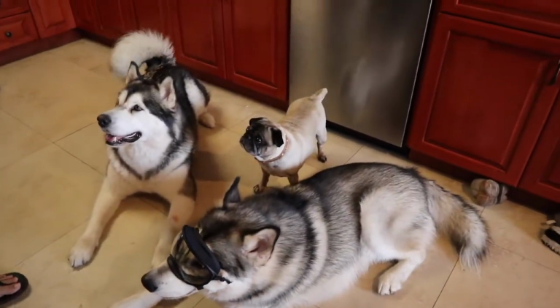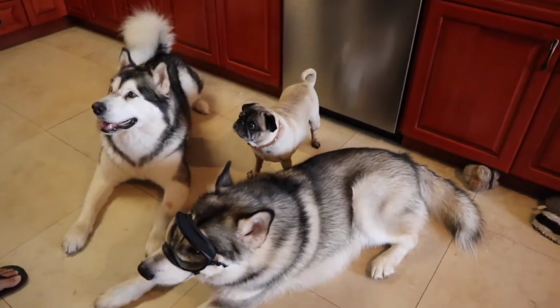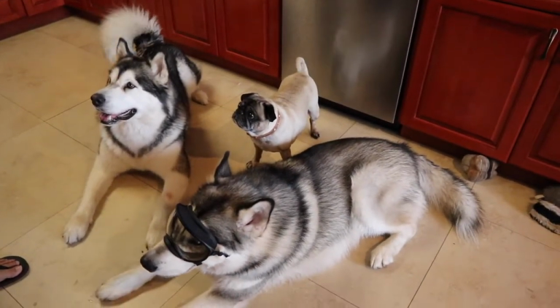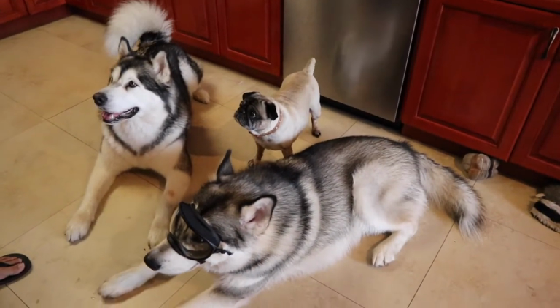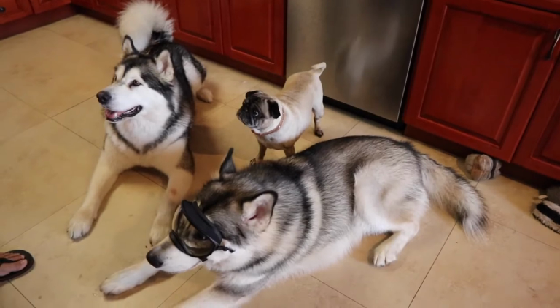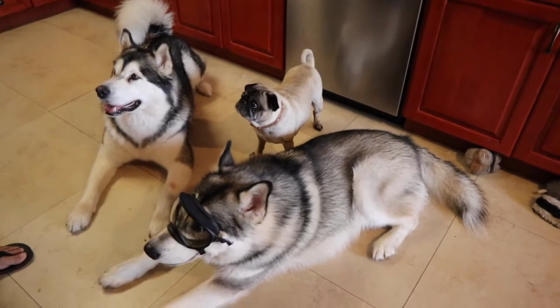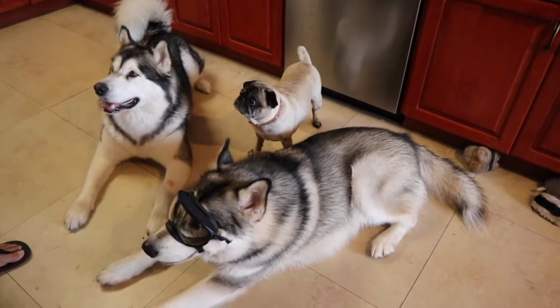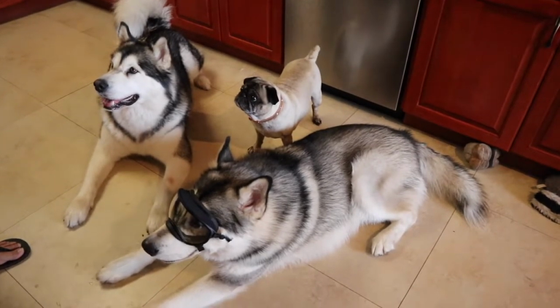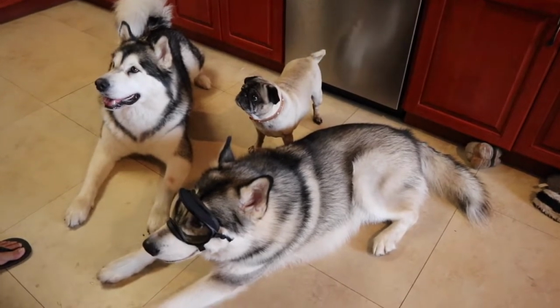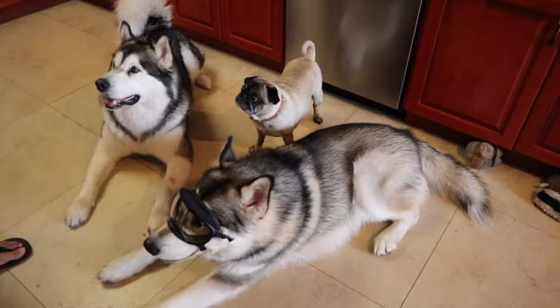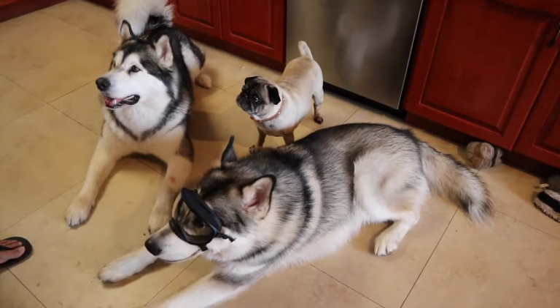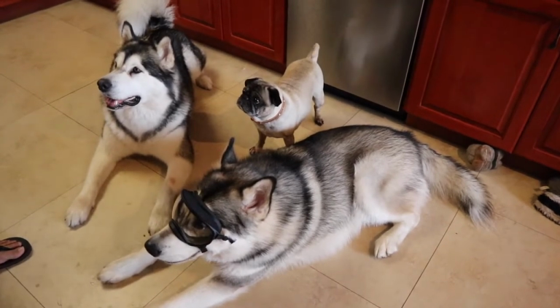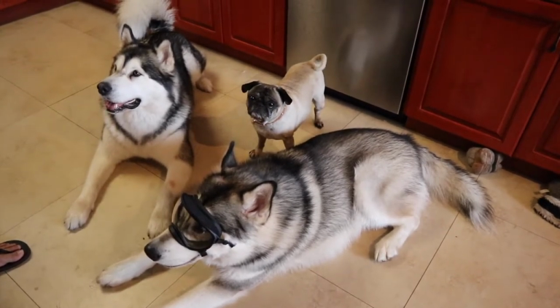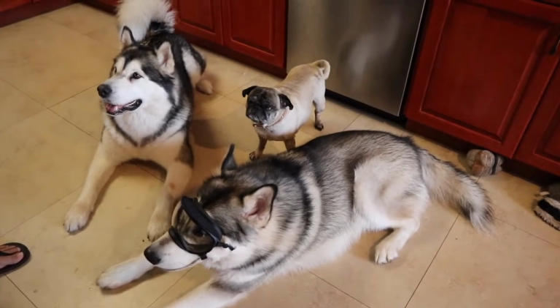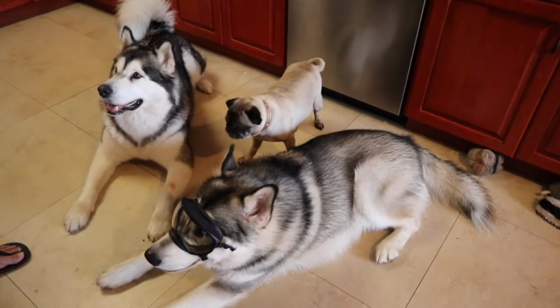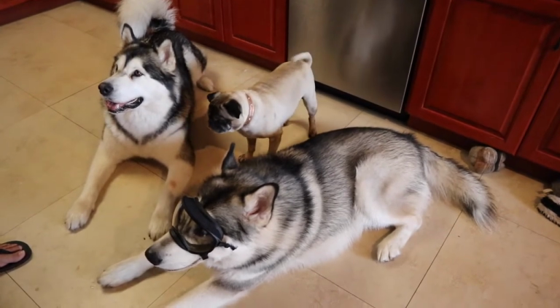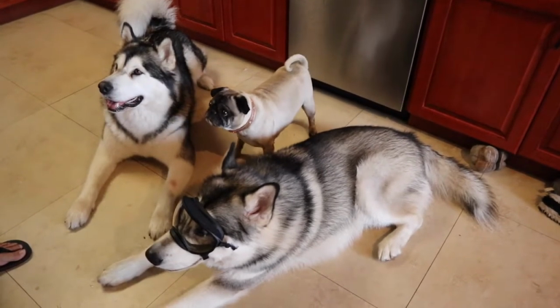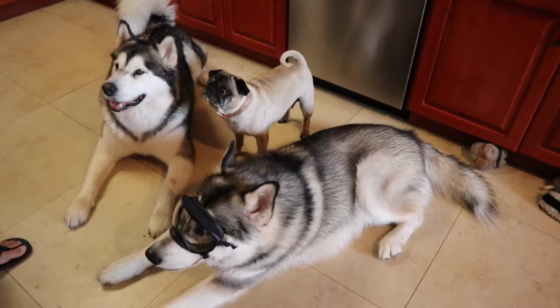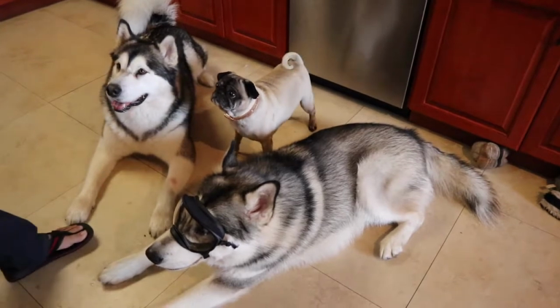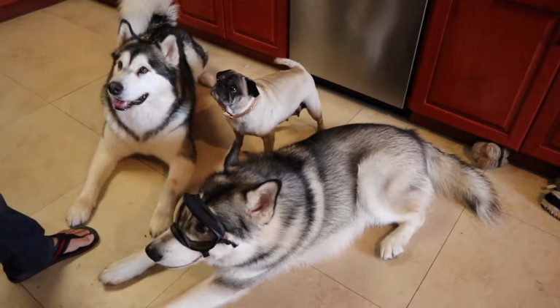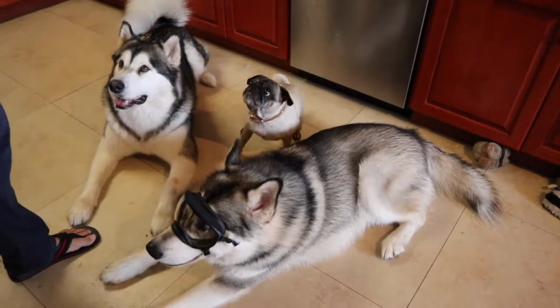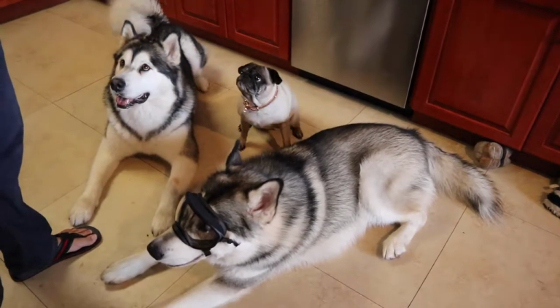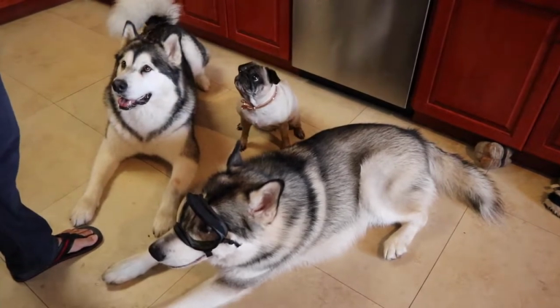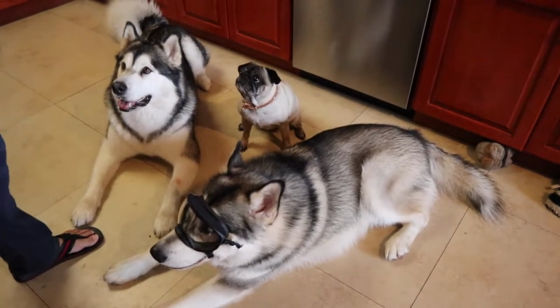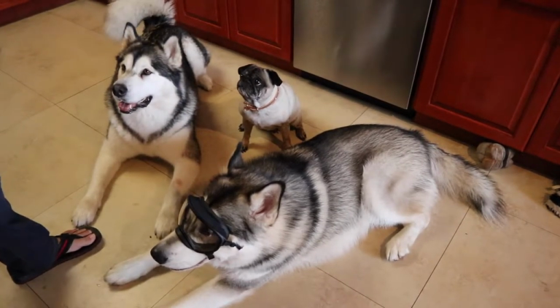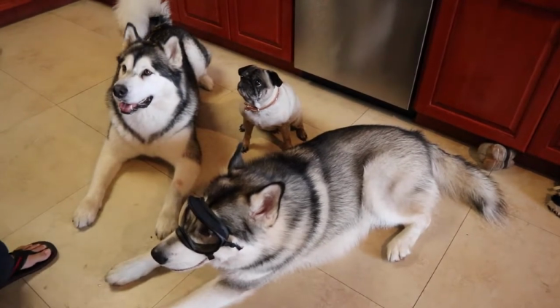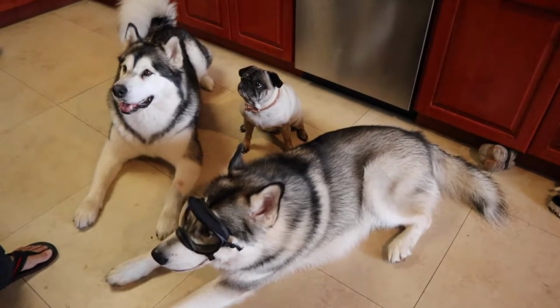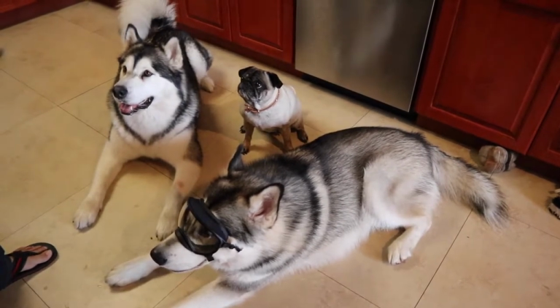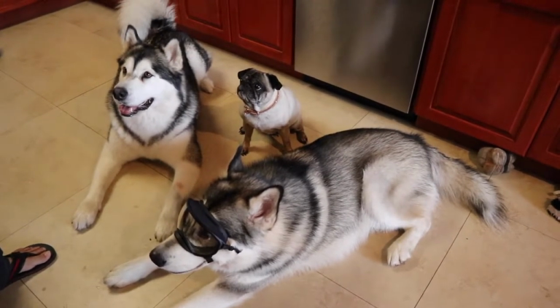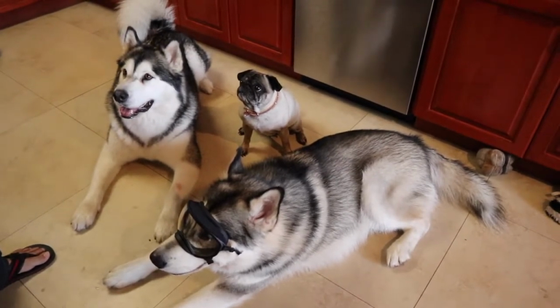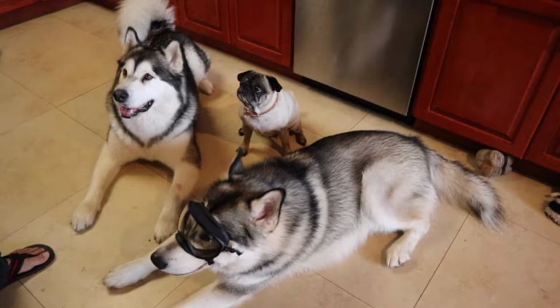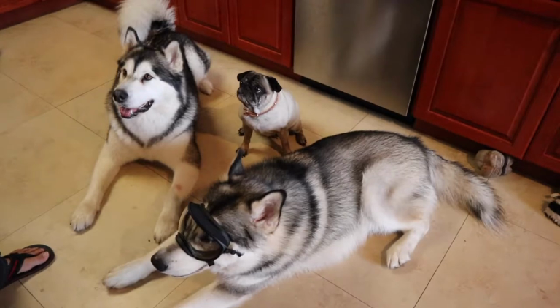Venus is doing the commands too to see if she gets a treat. Ellie — well, she doesn't care. Ever. Ellie, sit. And she makes me look bad.